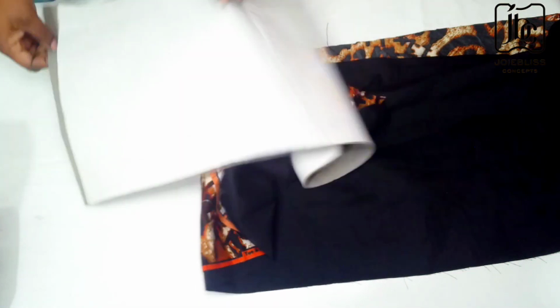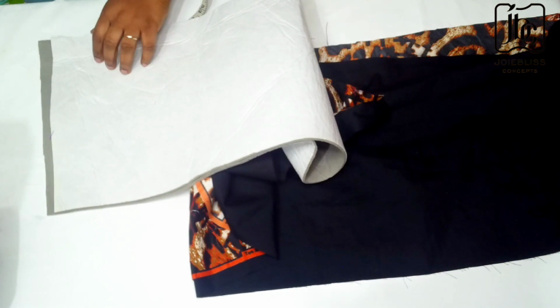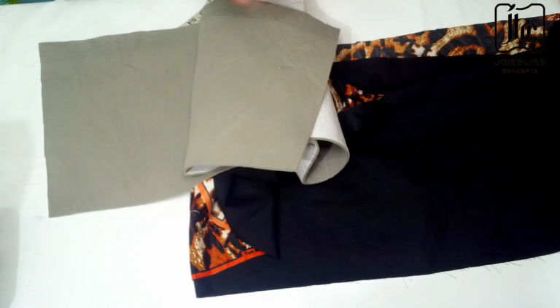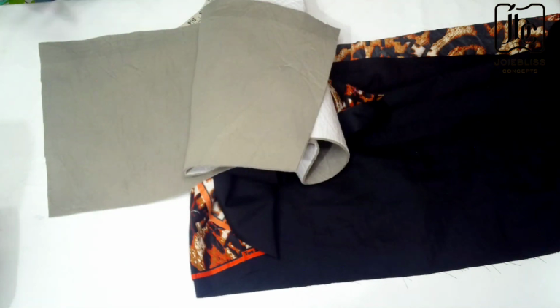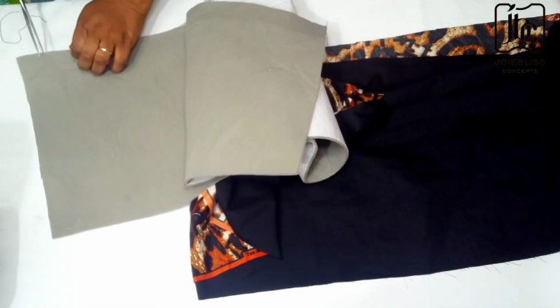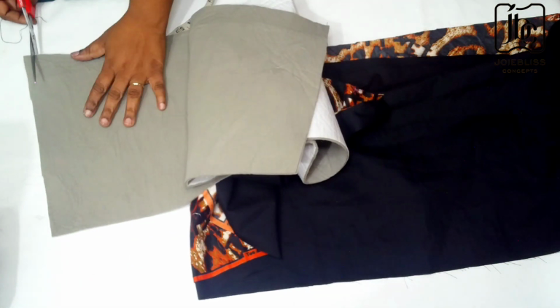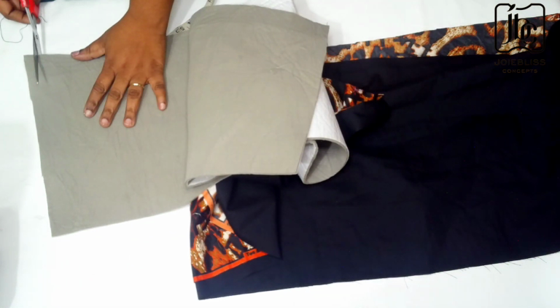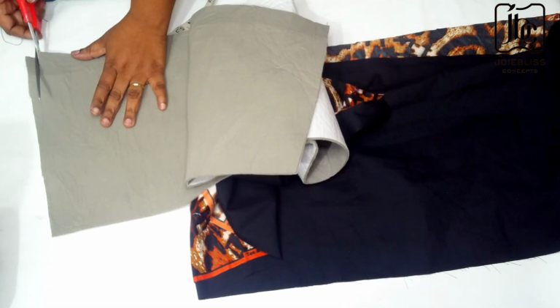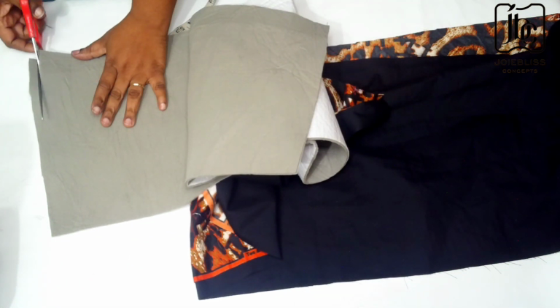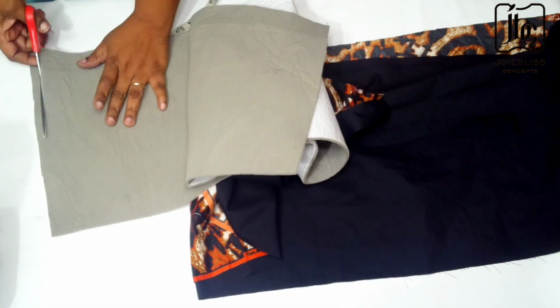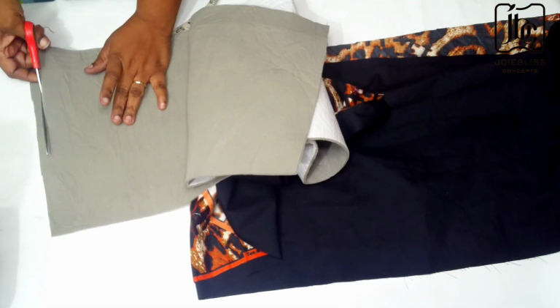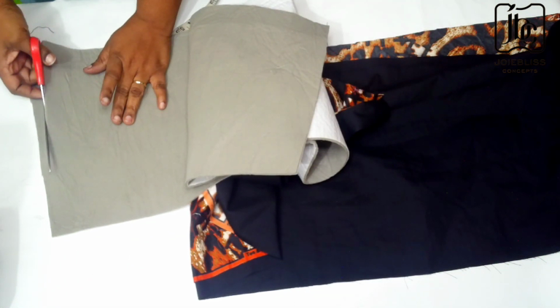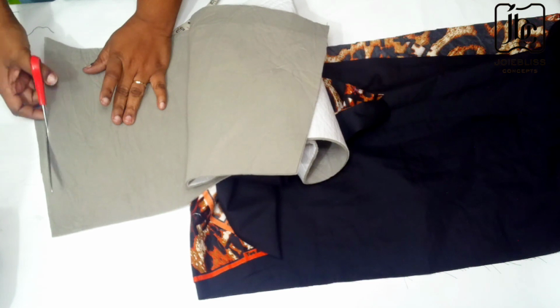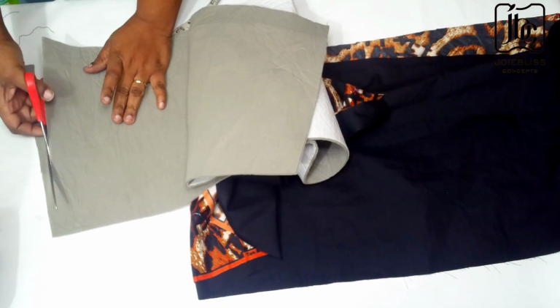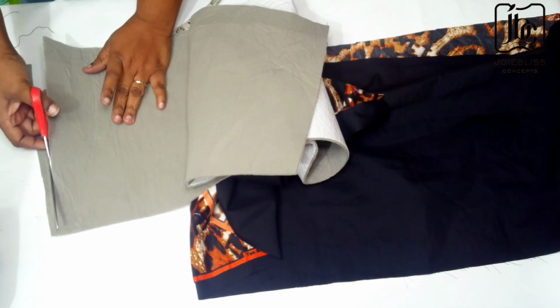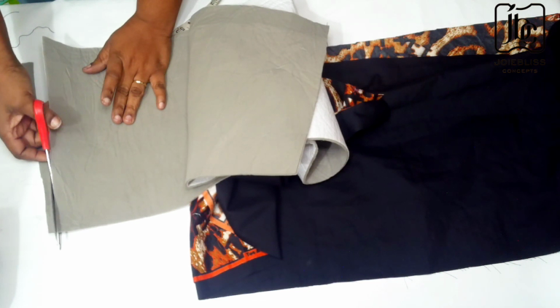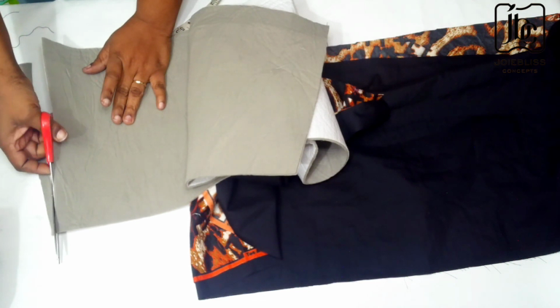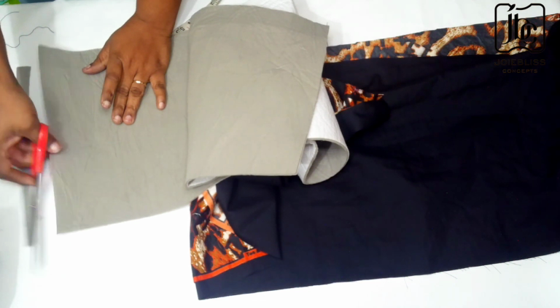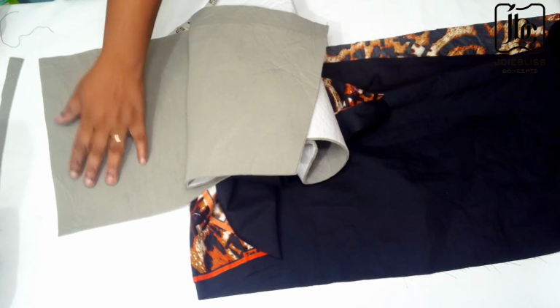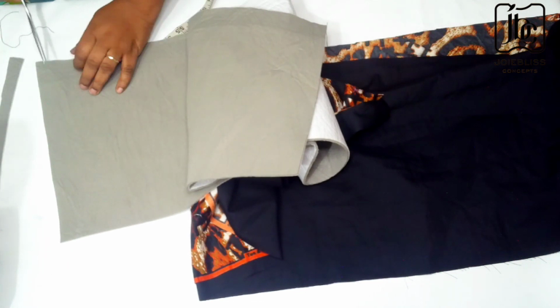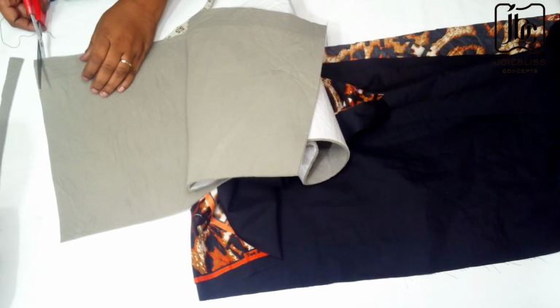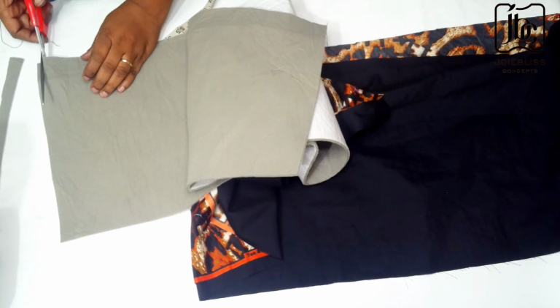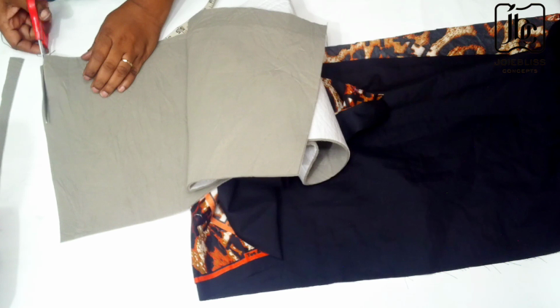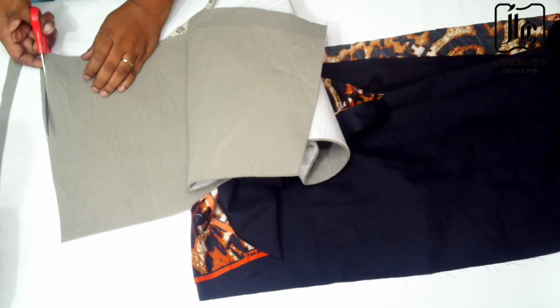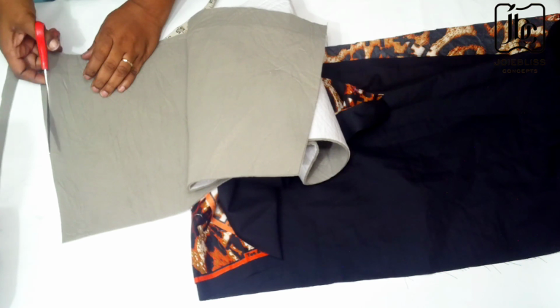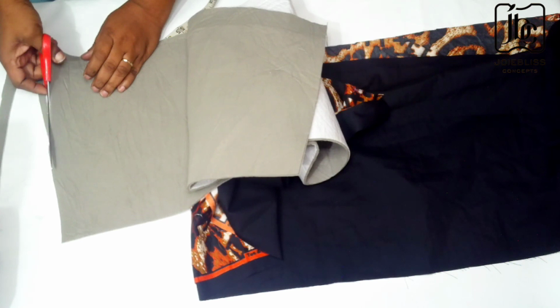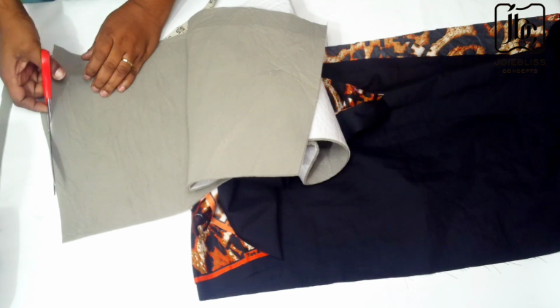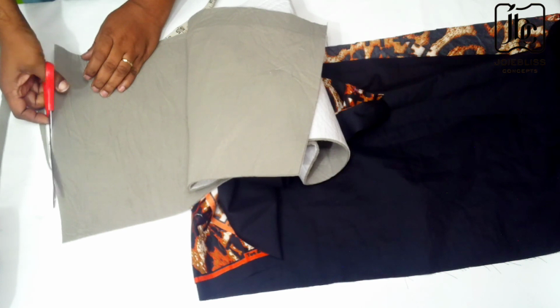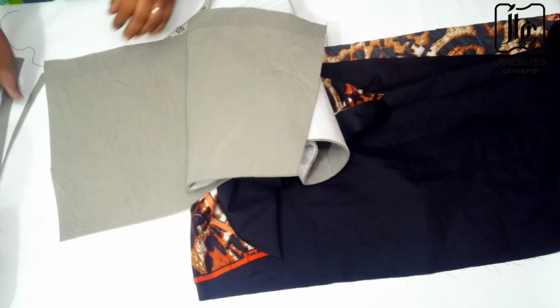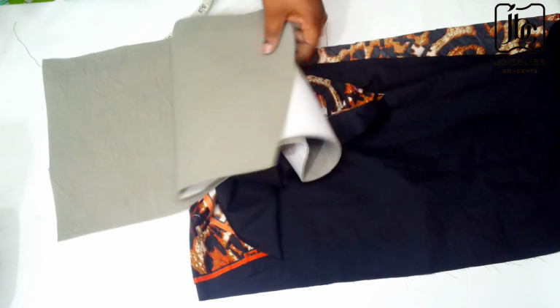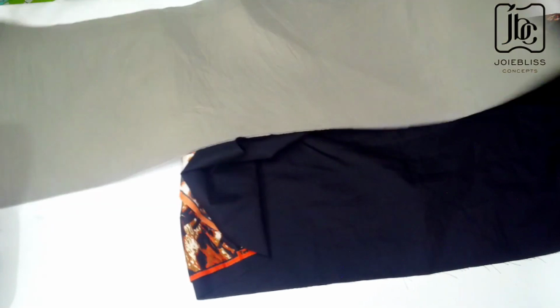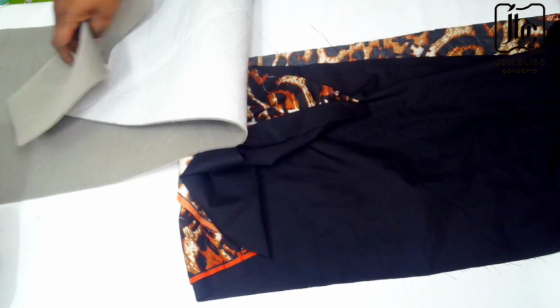I later took out about half an inch around the edges of the padding for easy sewing and easy turning. As you watch you will understand why I took out half an inch from all the edges.